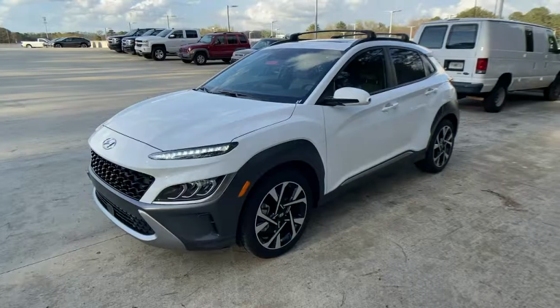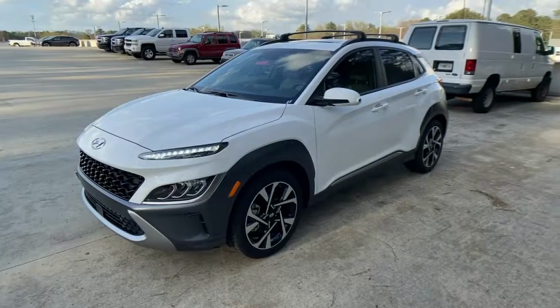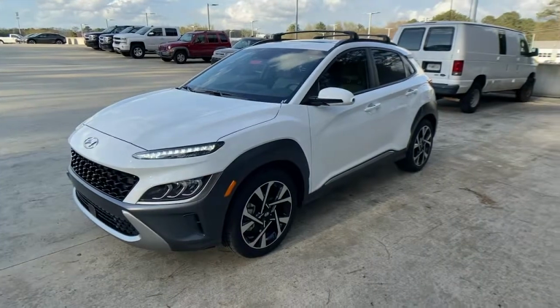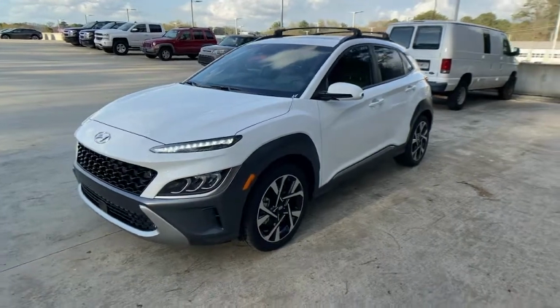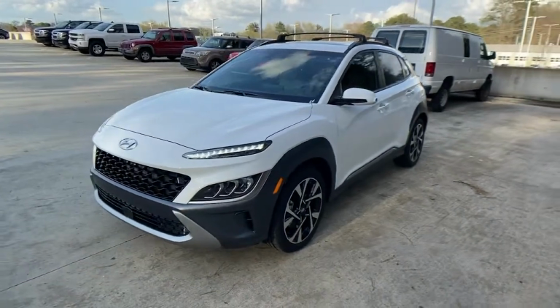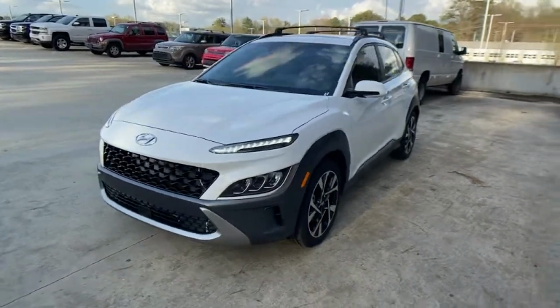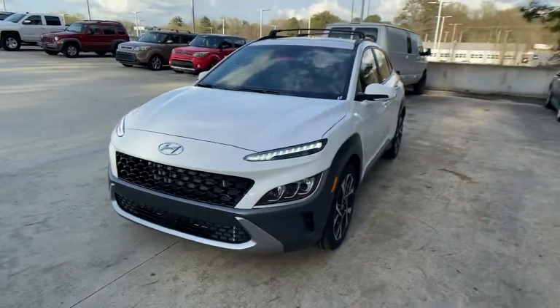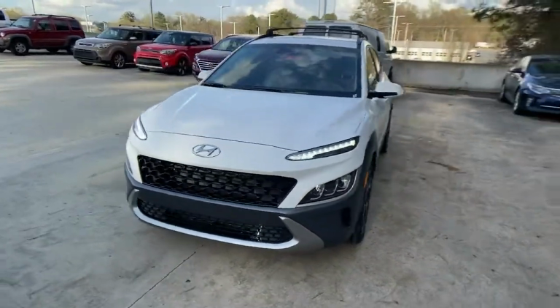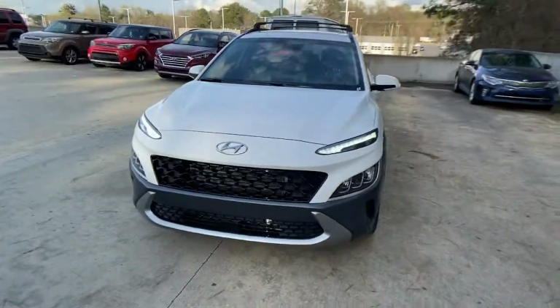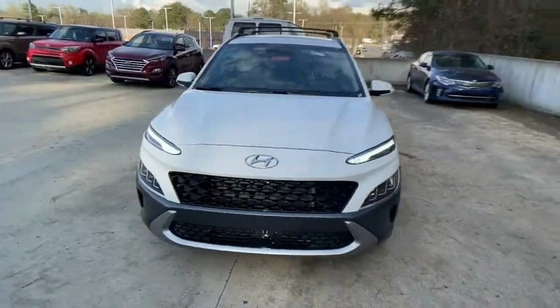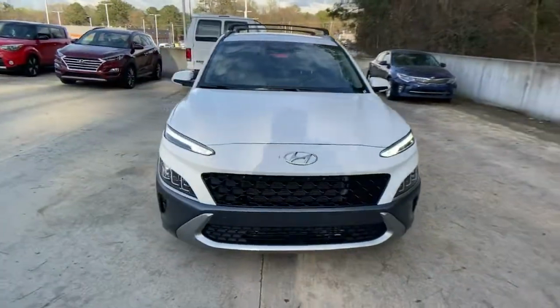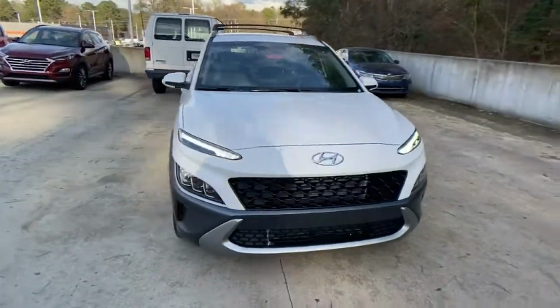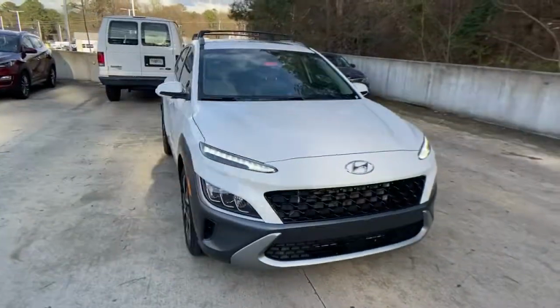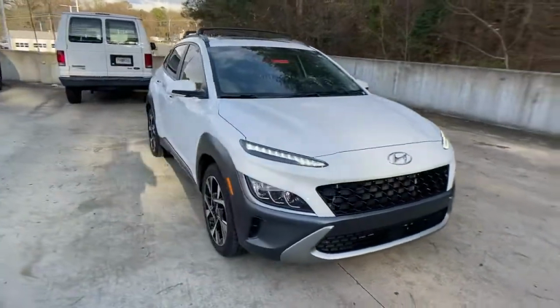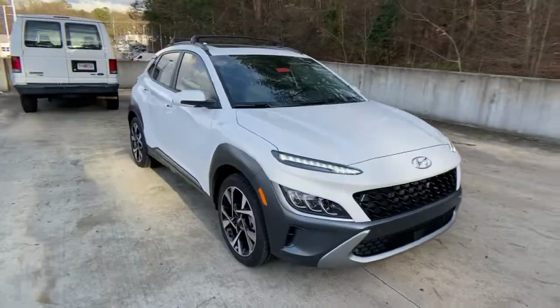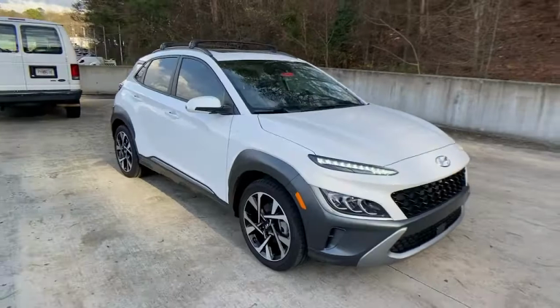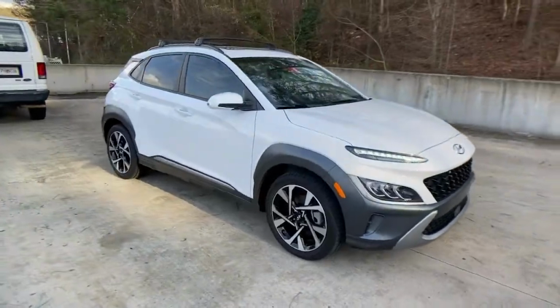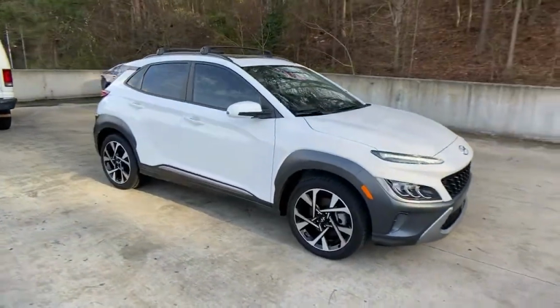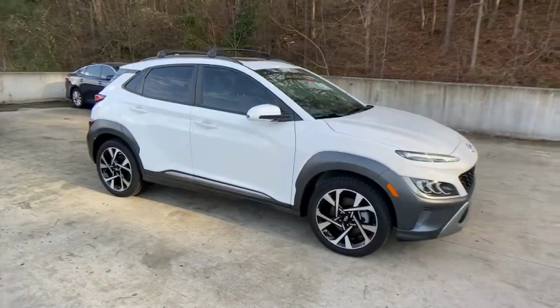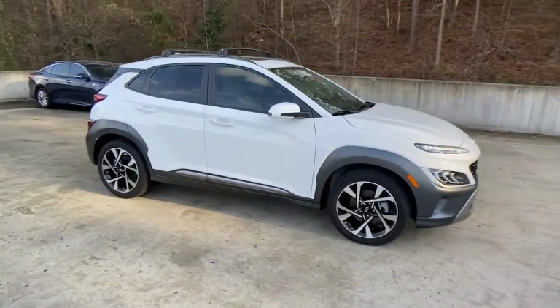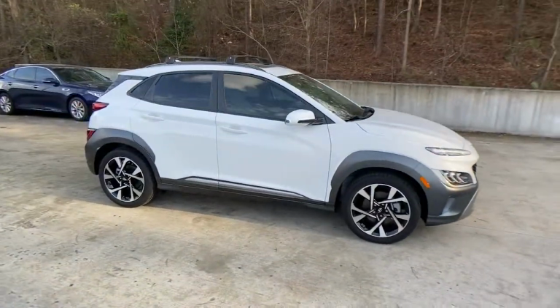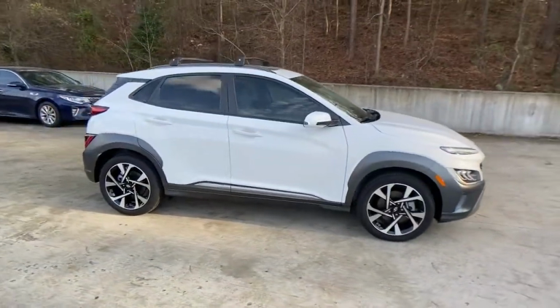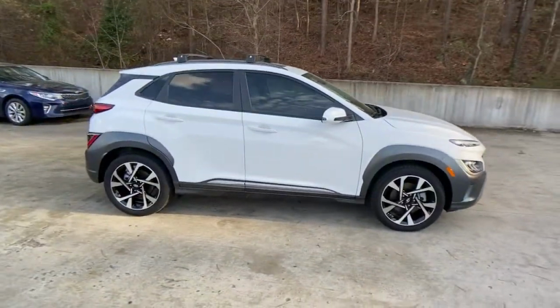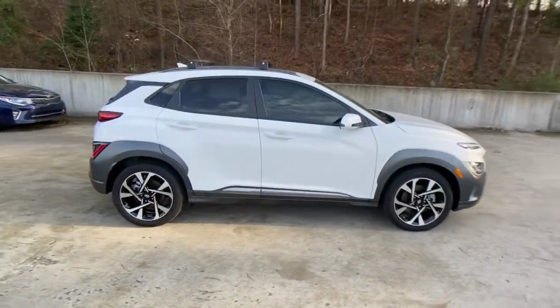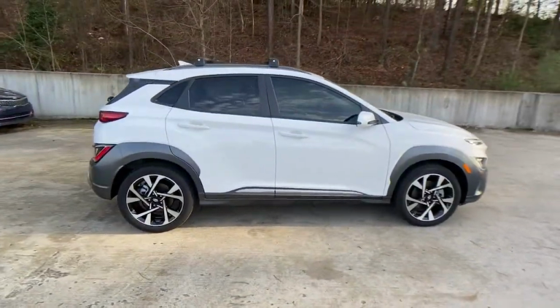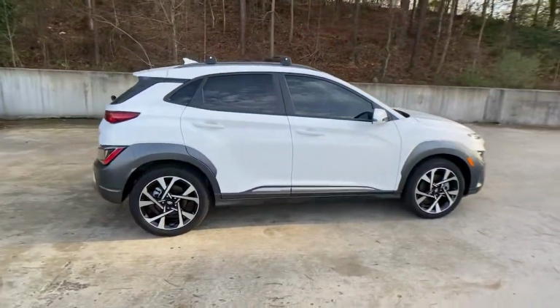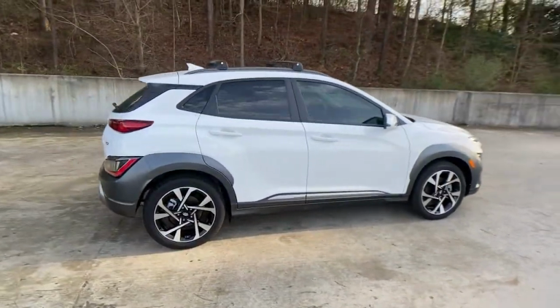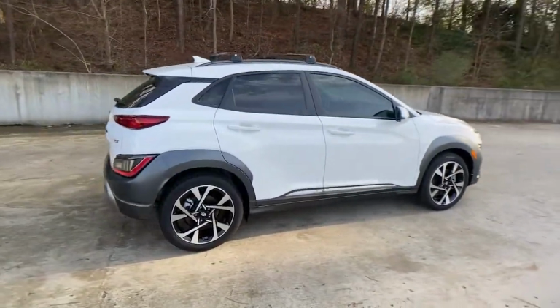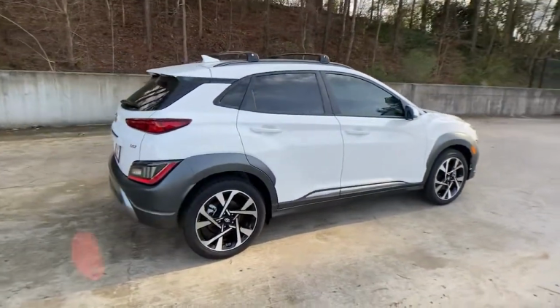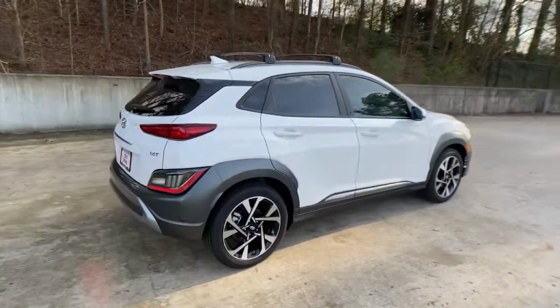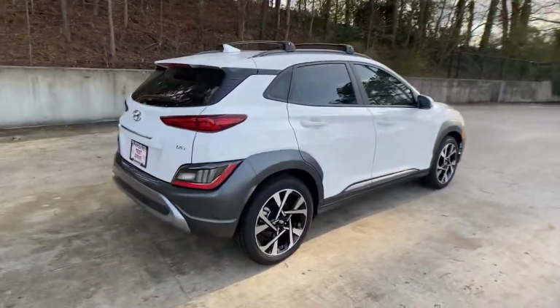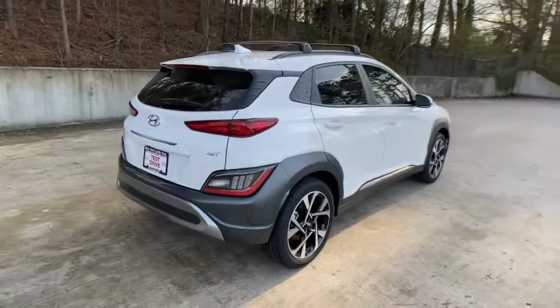This could be the car for you. The 2022 Hyundai Kona. This vehicle still has fewer than 10,000 miles on the clock, so it won't last long.